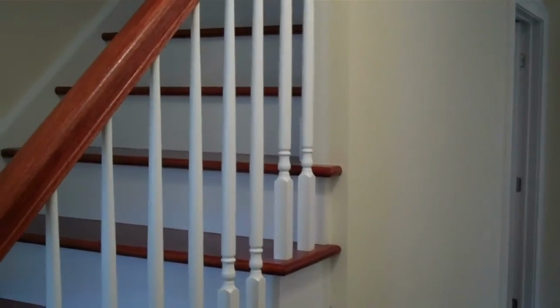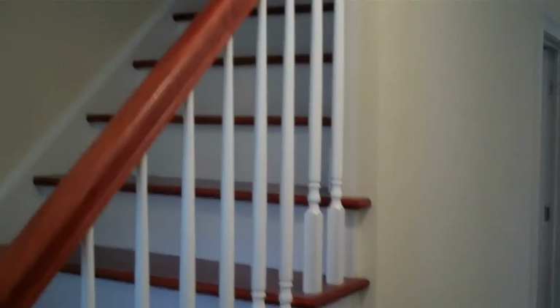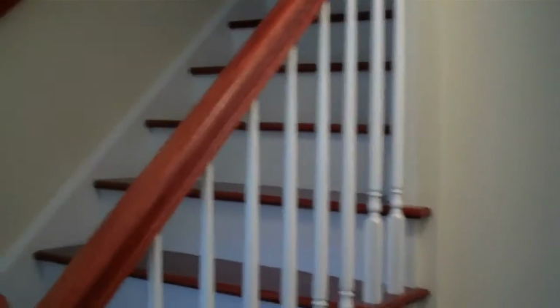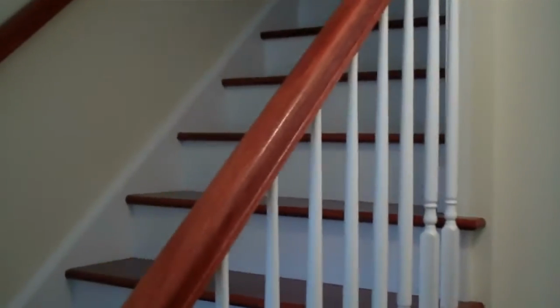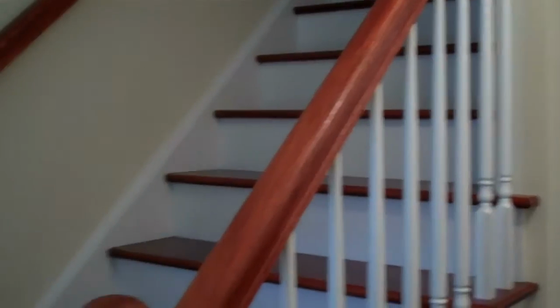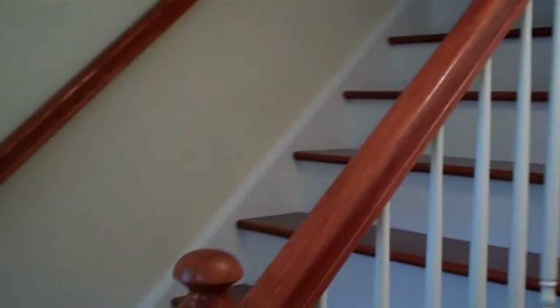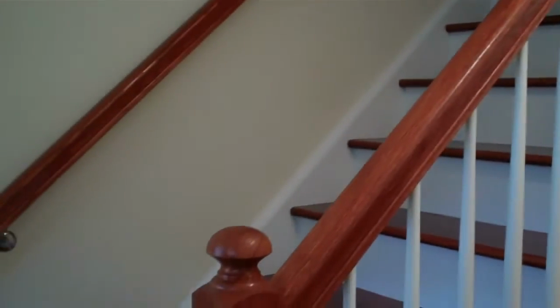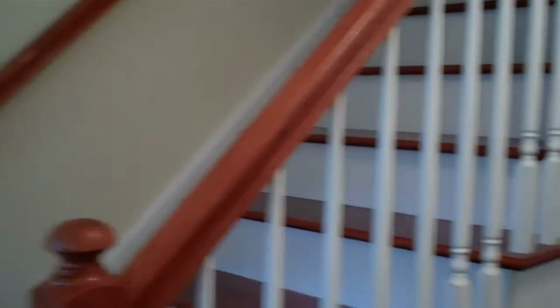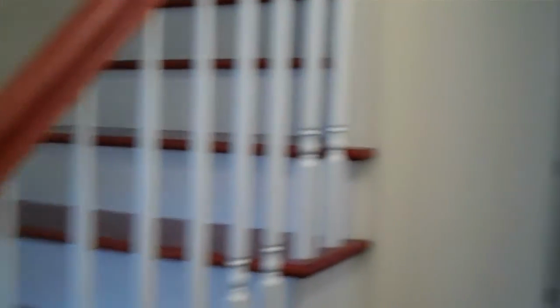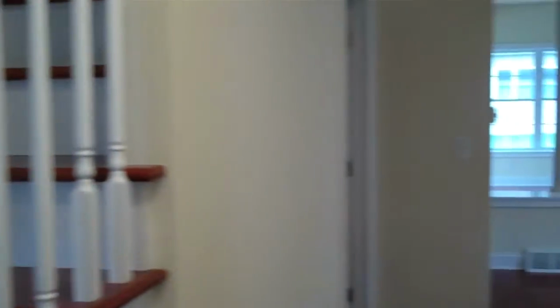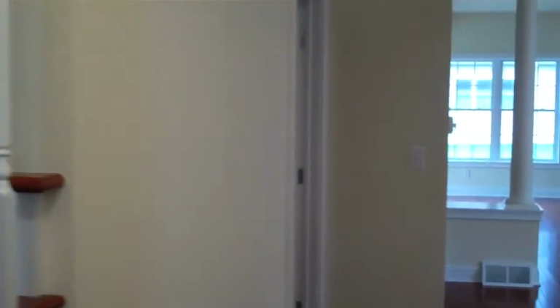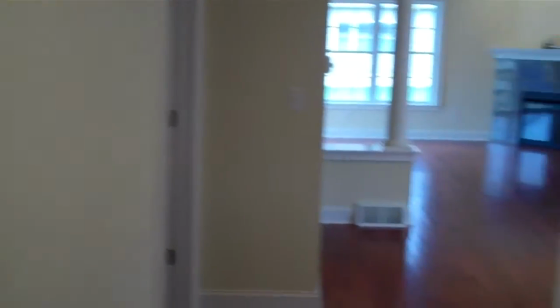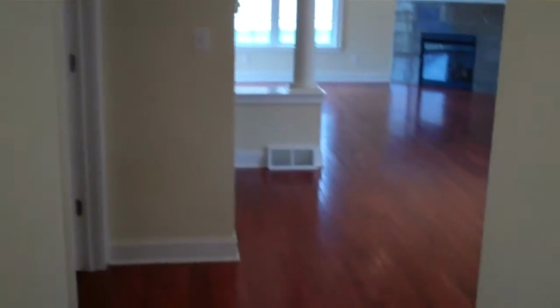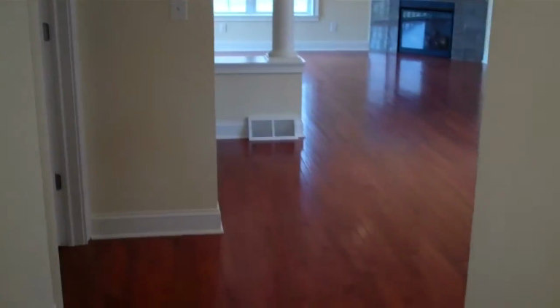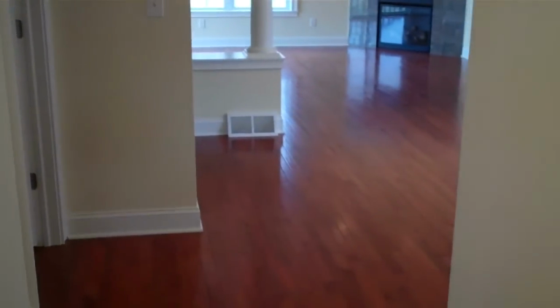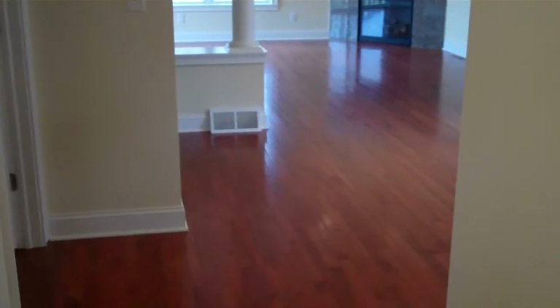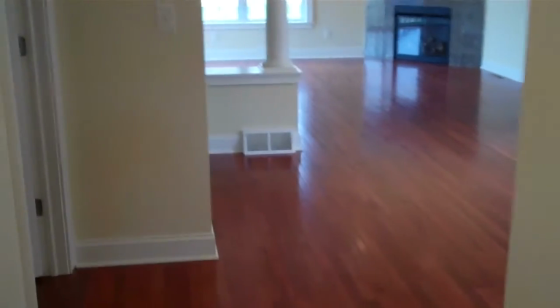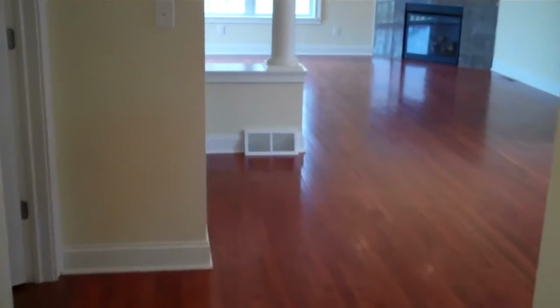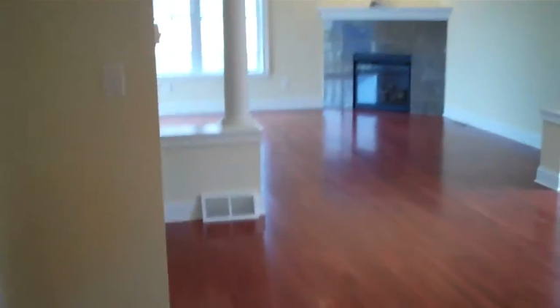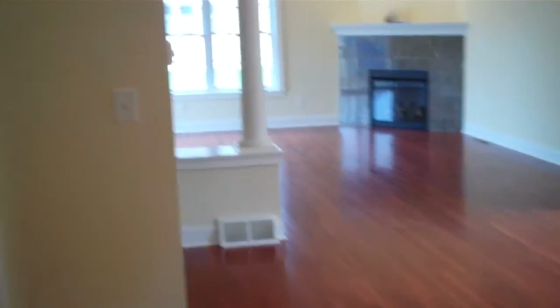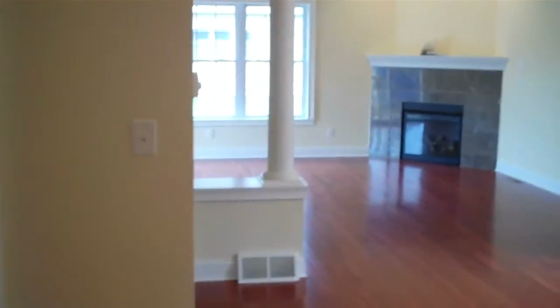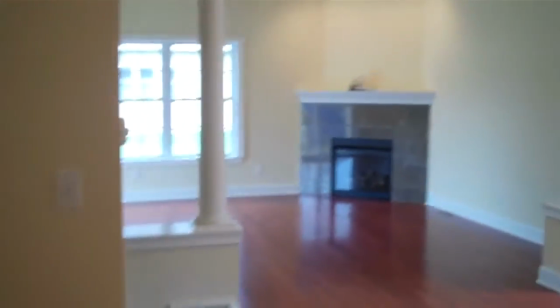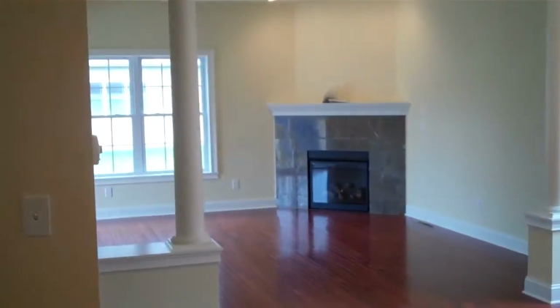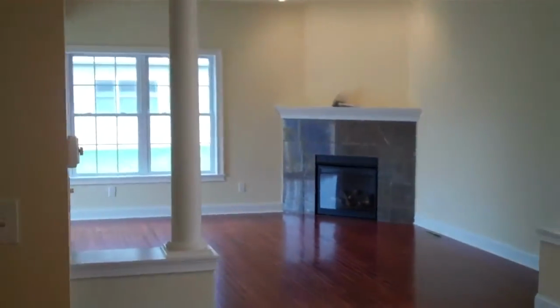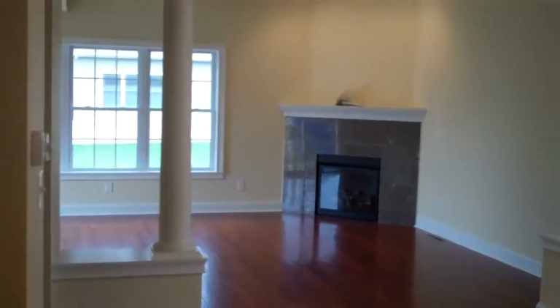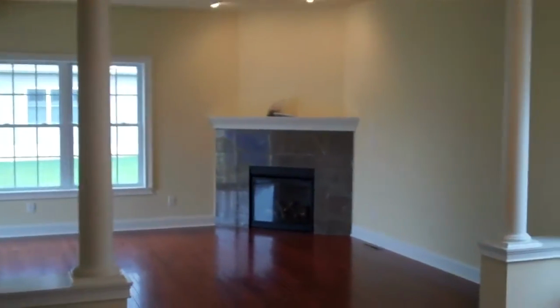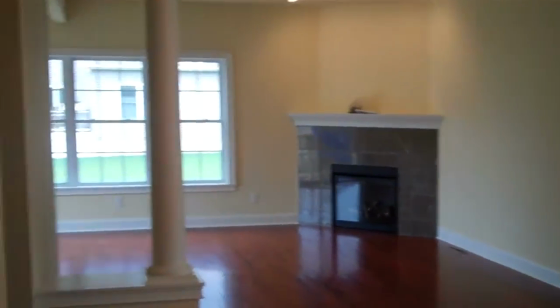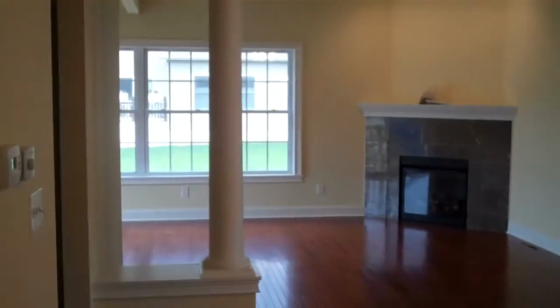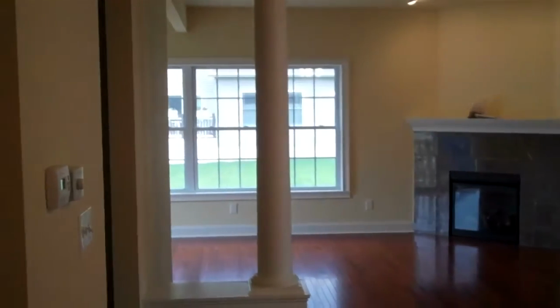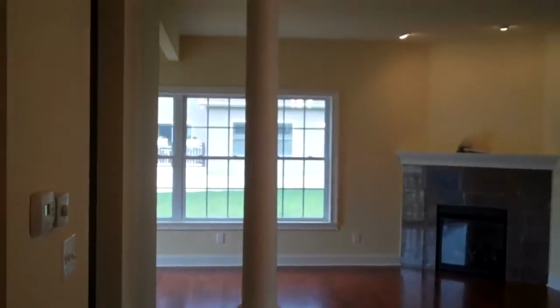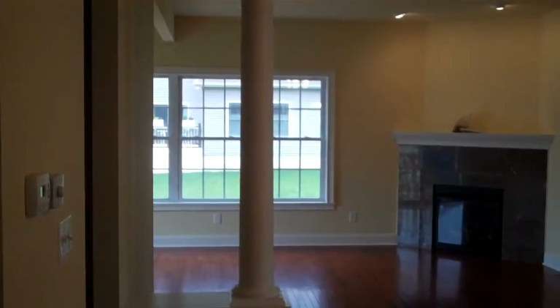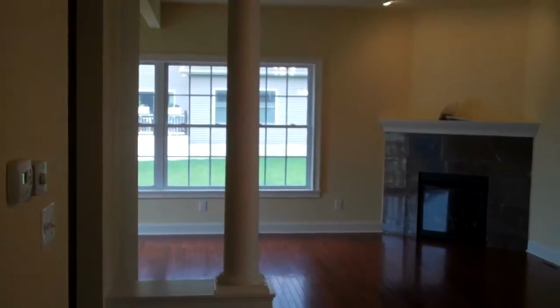We've entered the front door of the home. To the left you'll see the stairs. Beautiful hardwood floors, and this opens up into the great room.